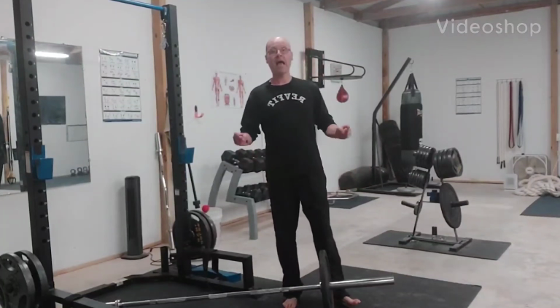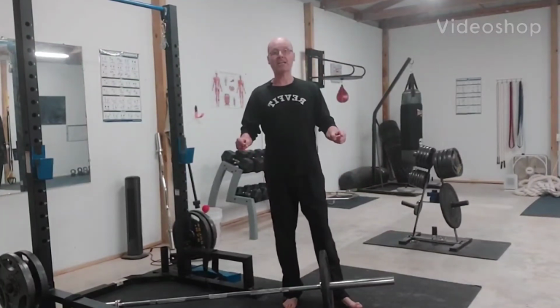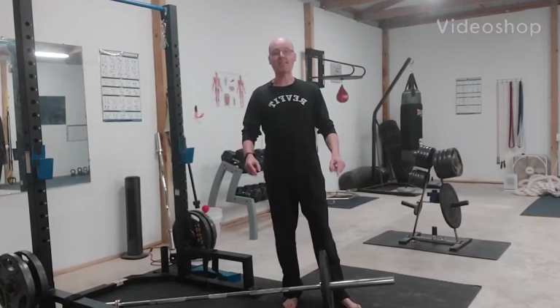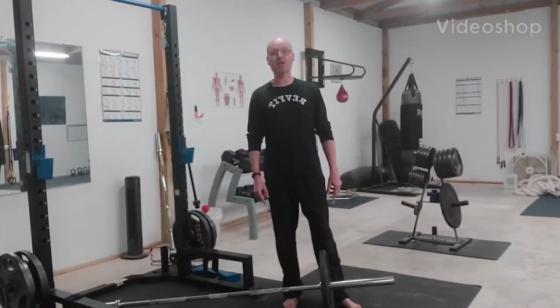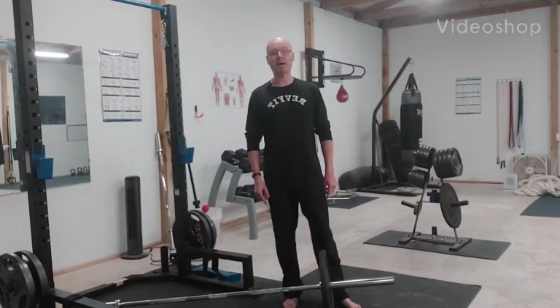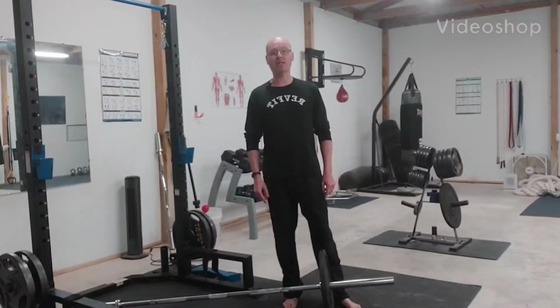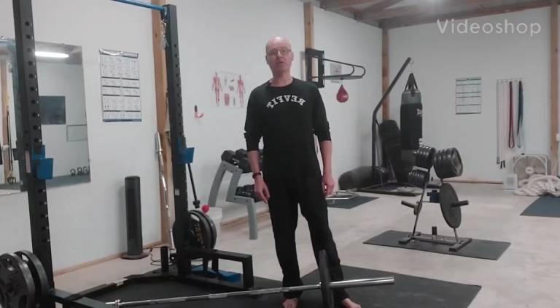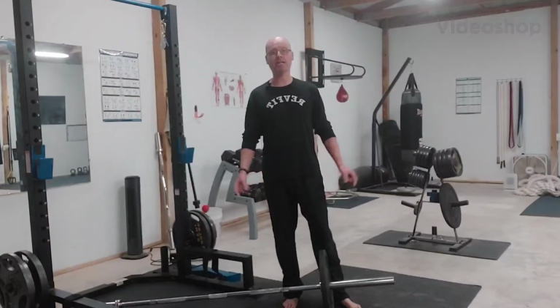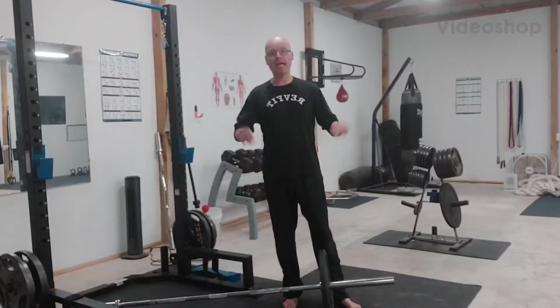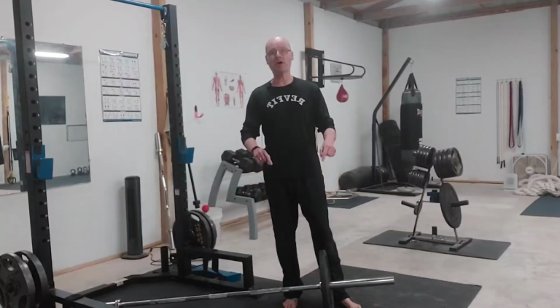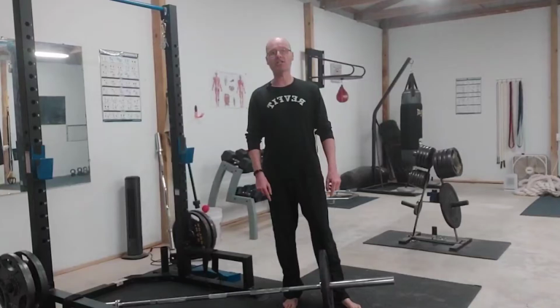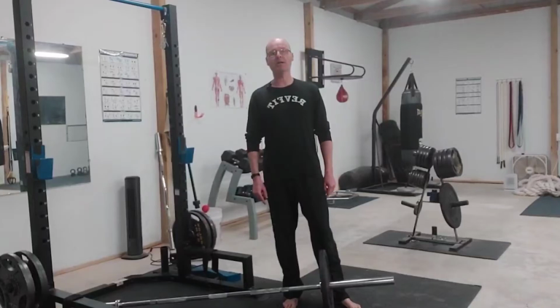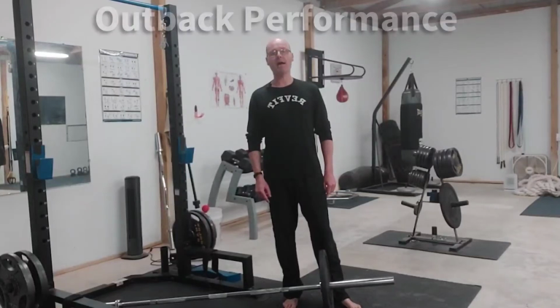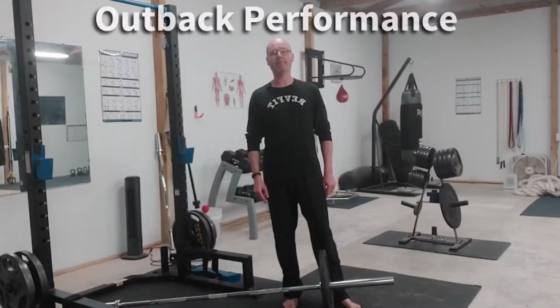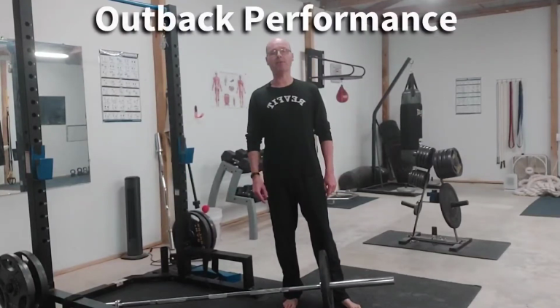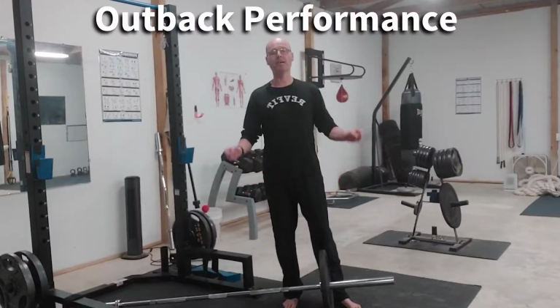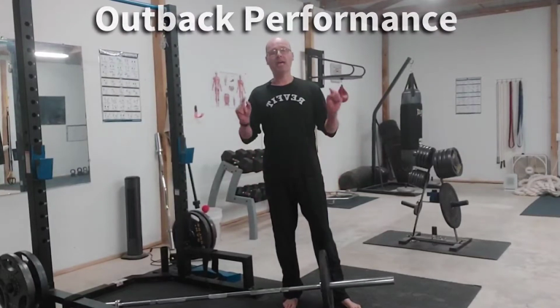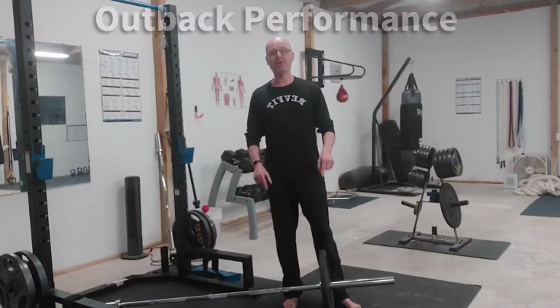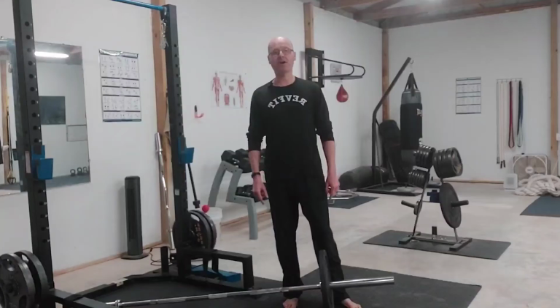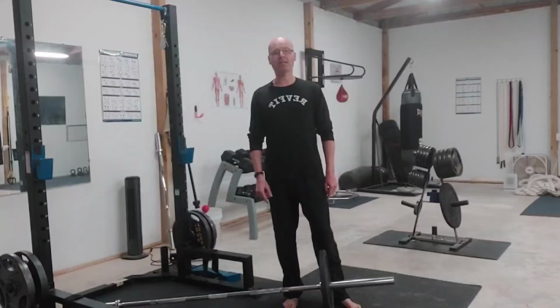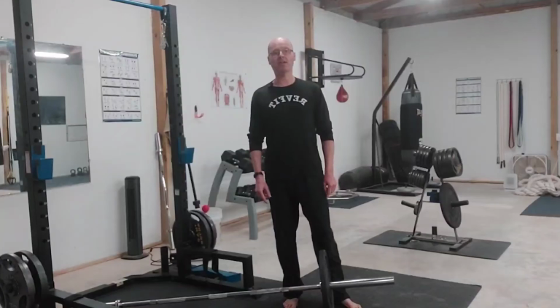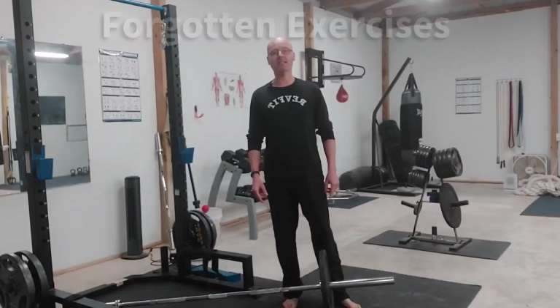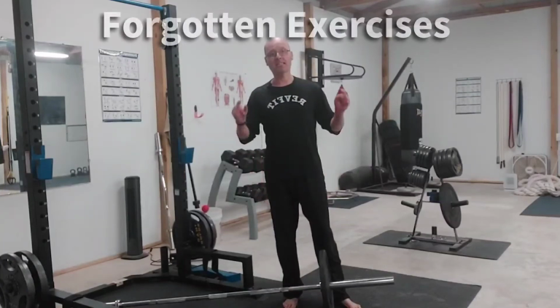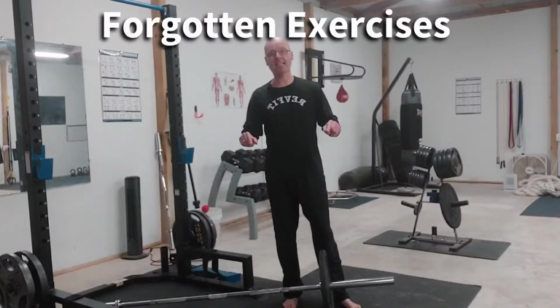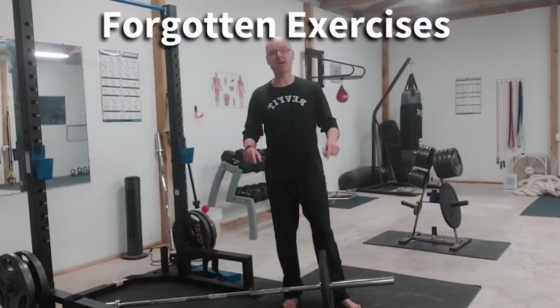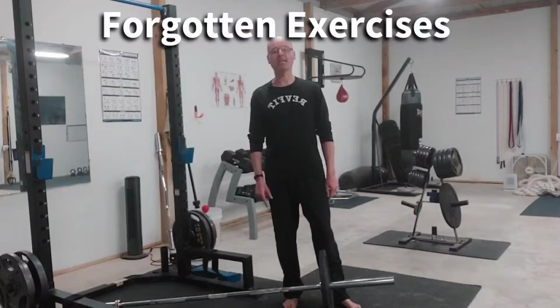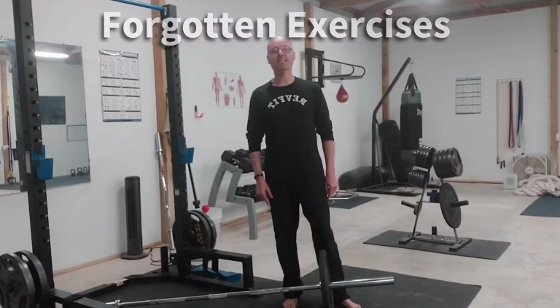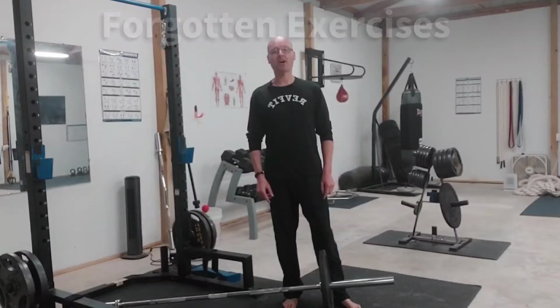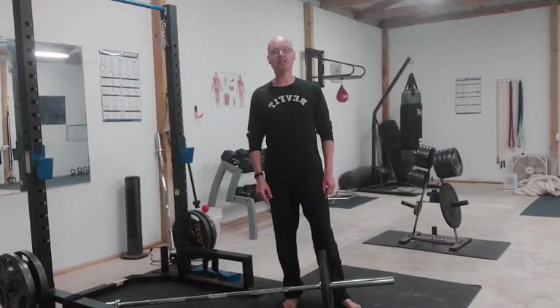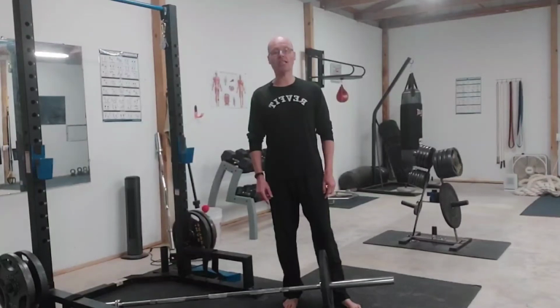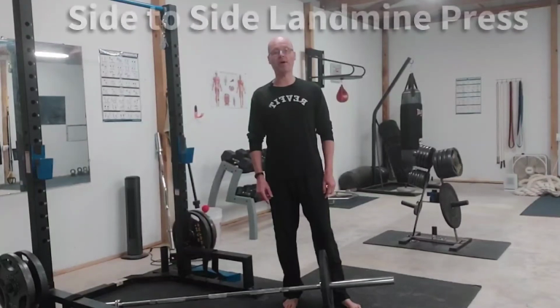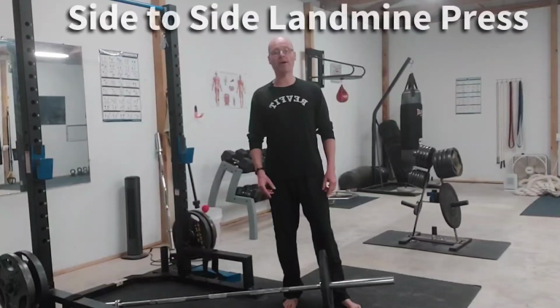Hey, it's Shane McLean from Balance Guy Training in my gym, Outback Performance, here with Forgotten Exercises. Today's exercise is the side-to-side landmine press.